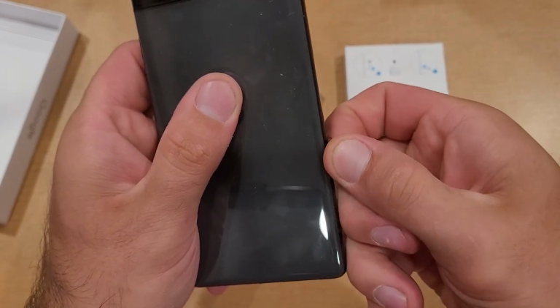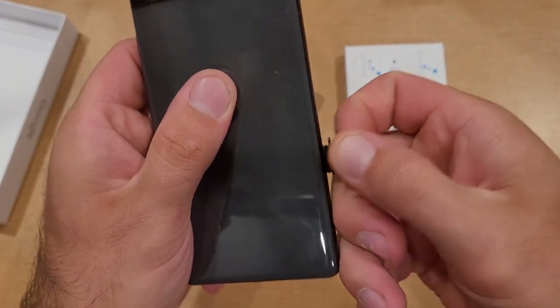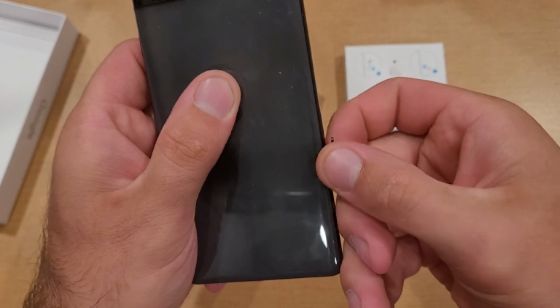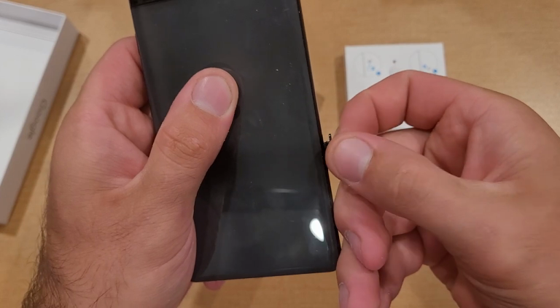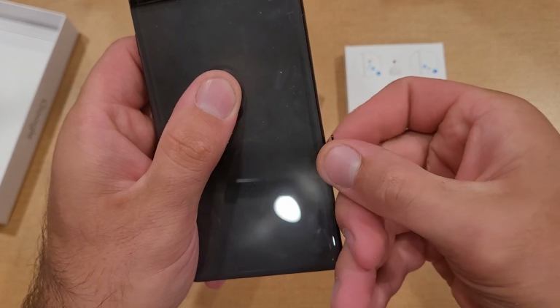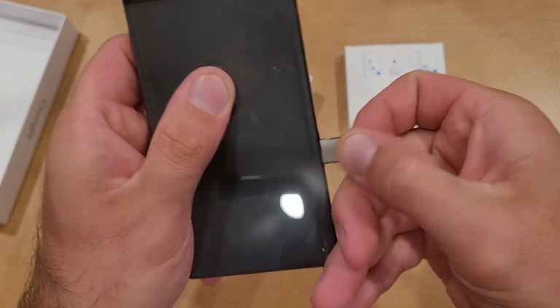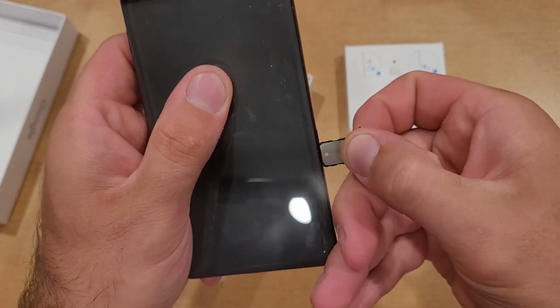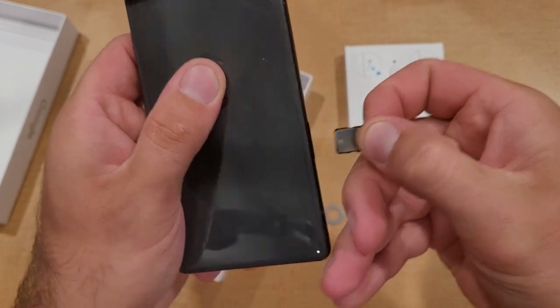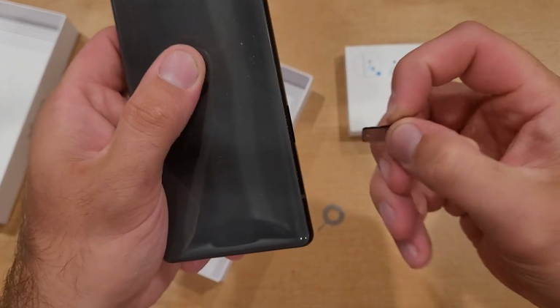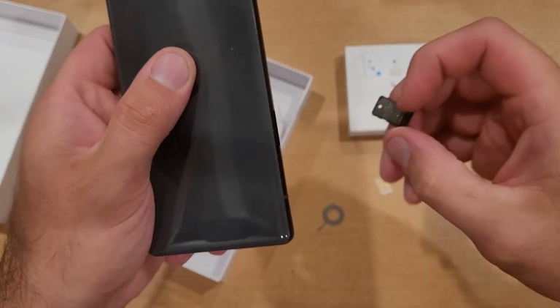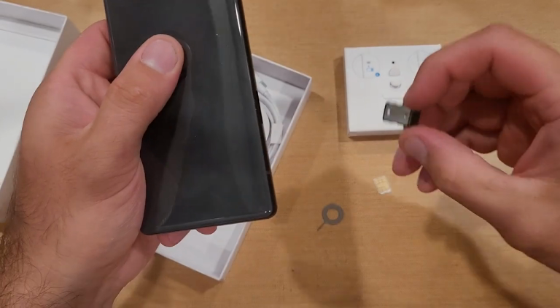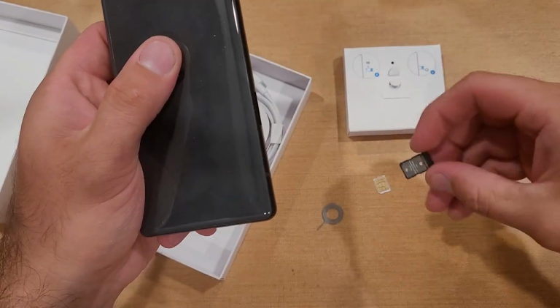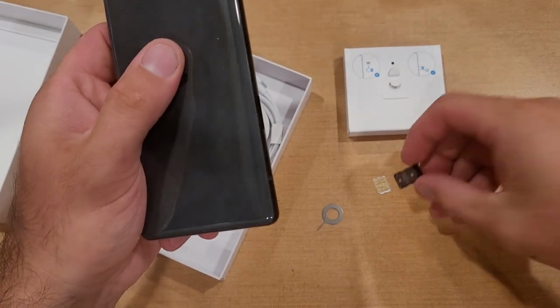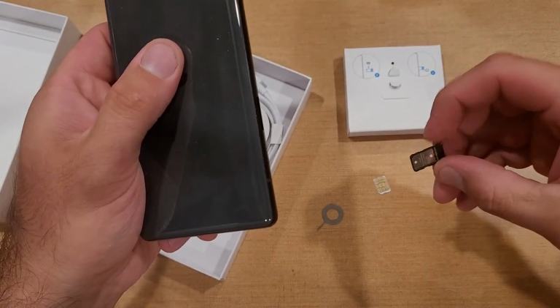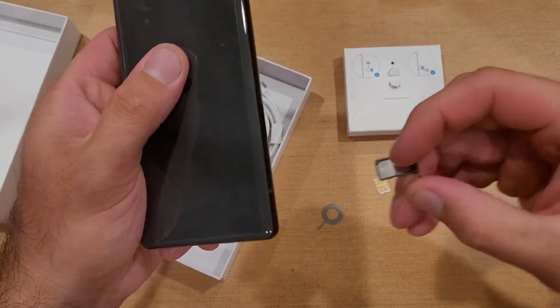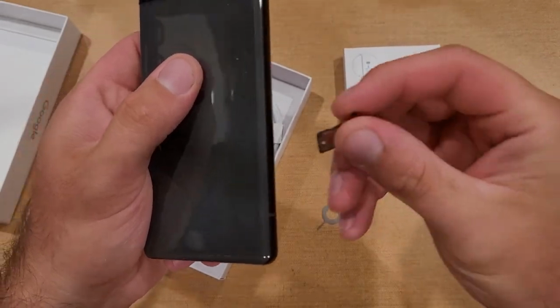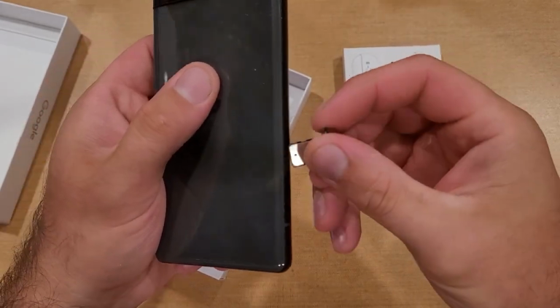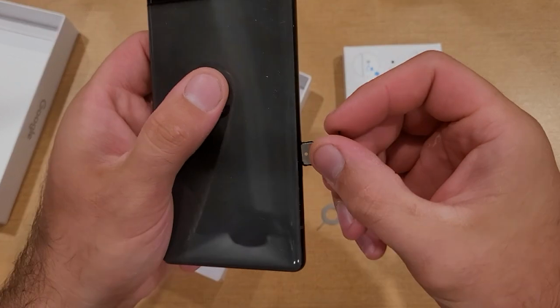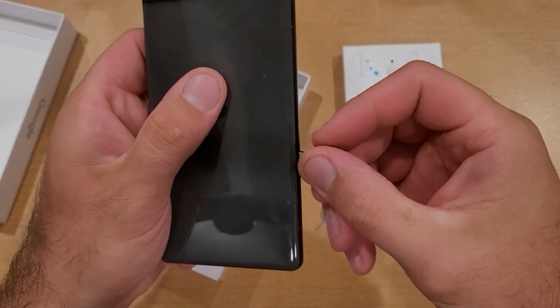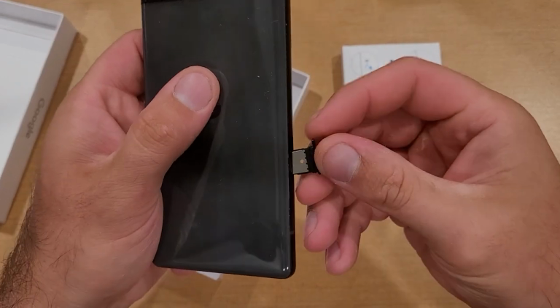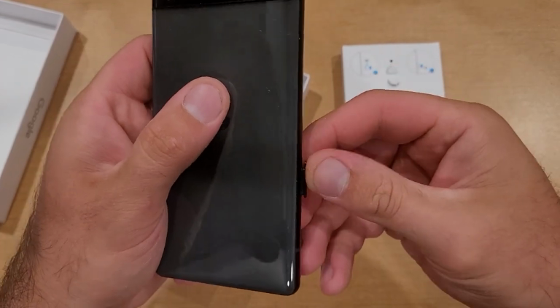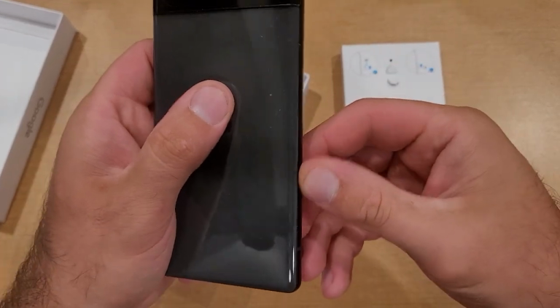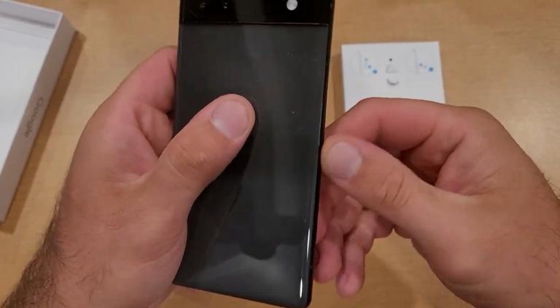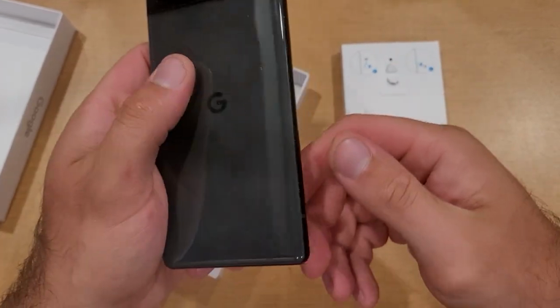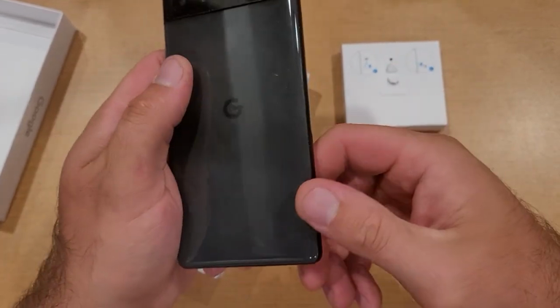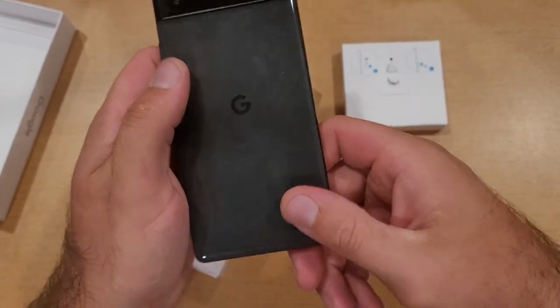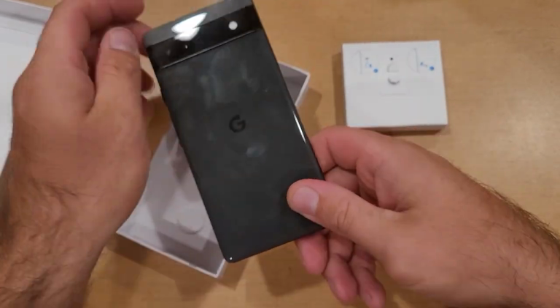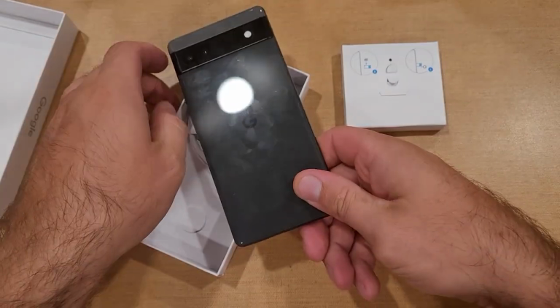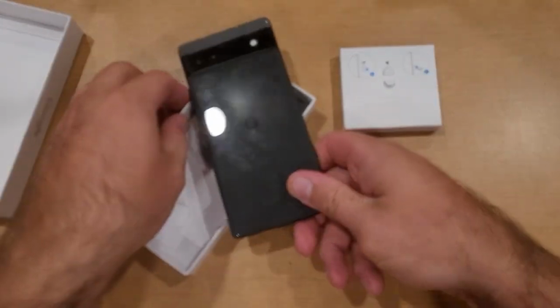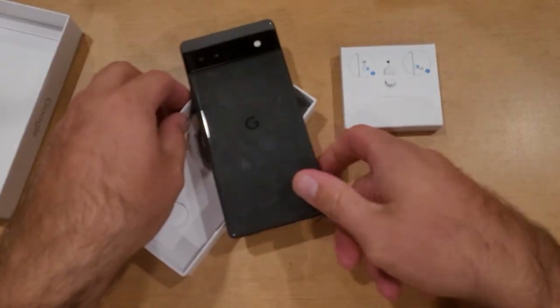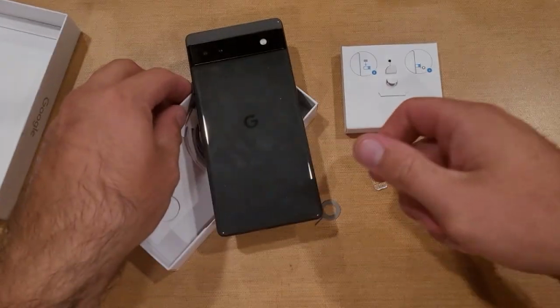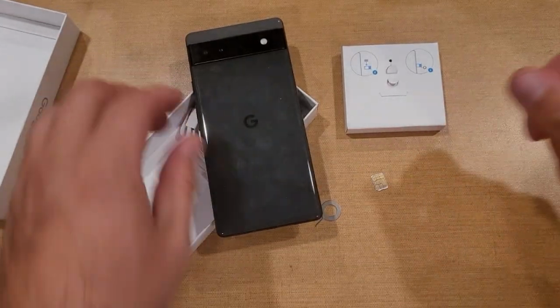It's not spring loaded or anything like that, so it's not popping out at me — it just slides out. So there you guys have it. The SIM card fell out, and I'm now able to replace it and put the SIM tray back.